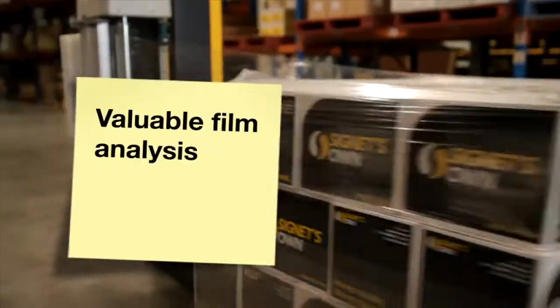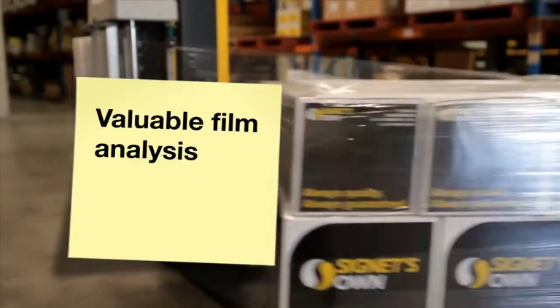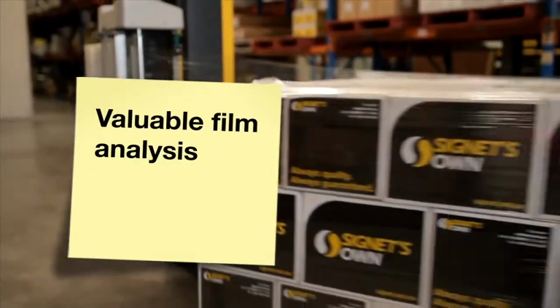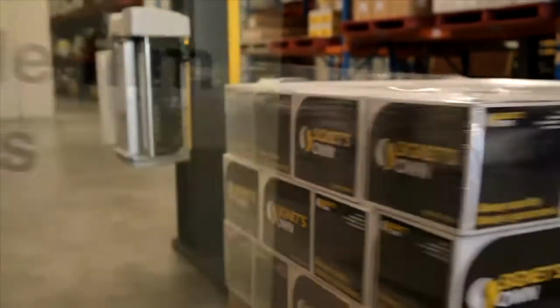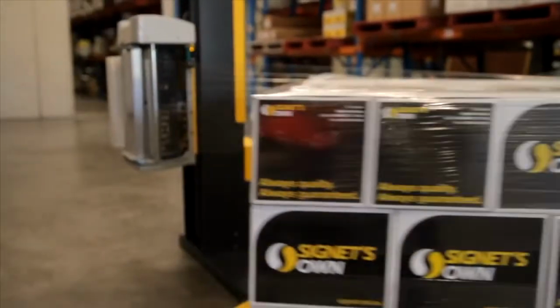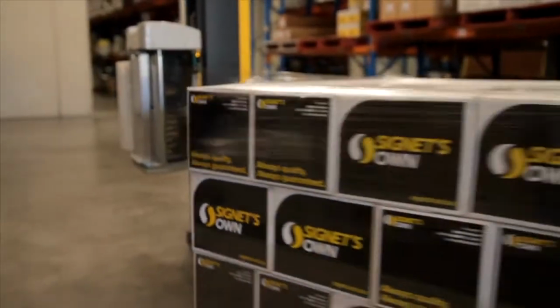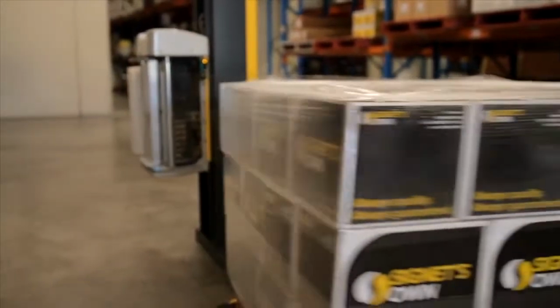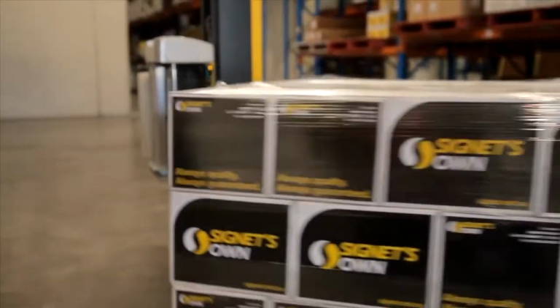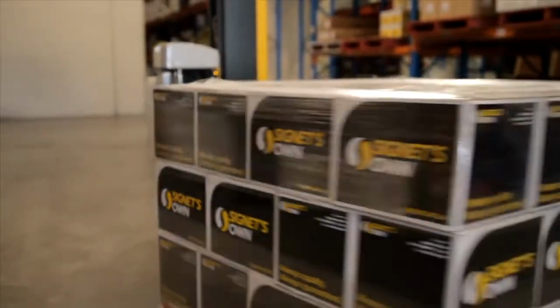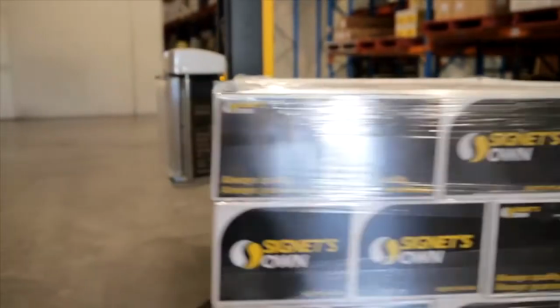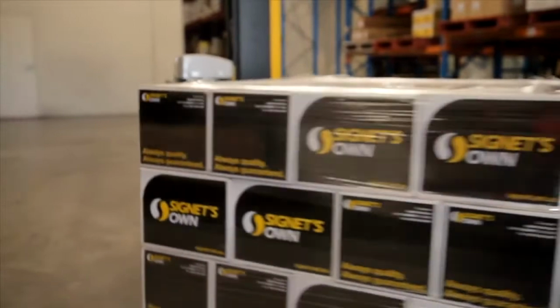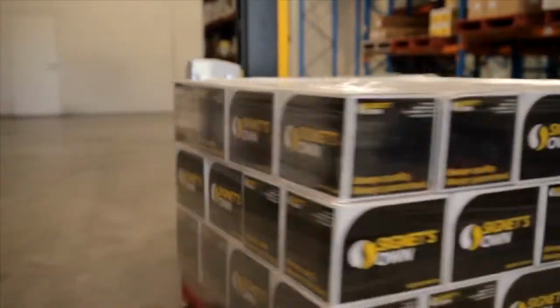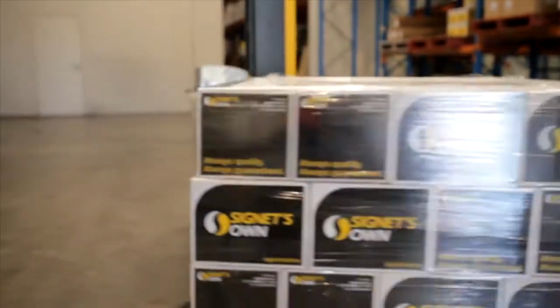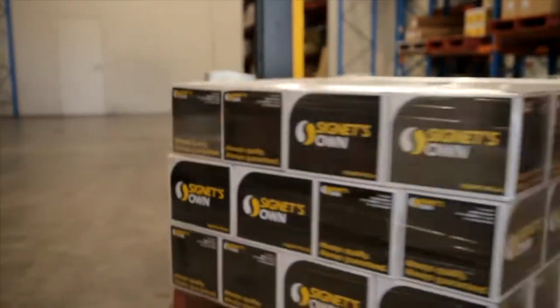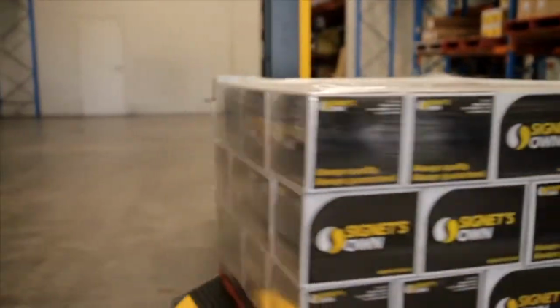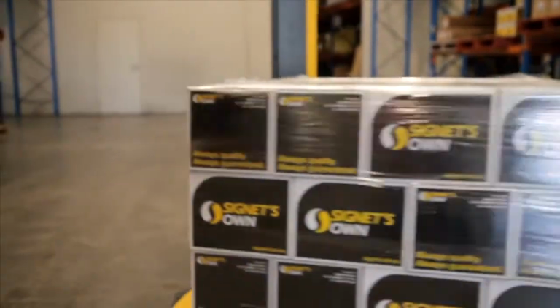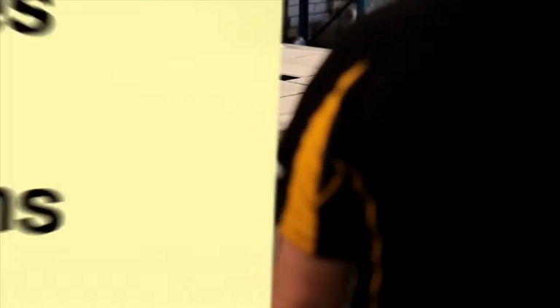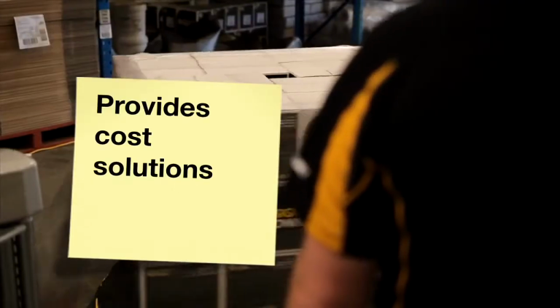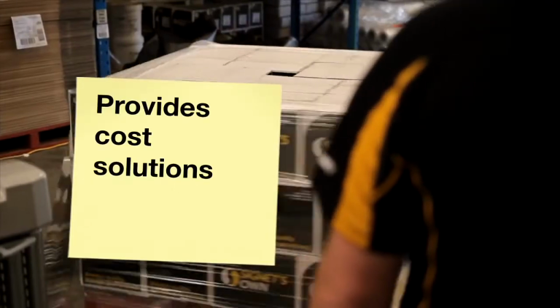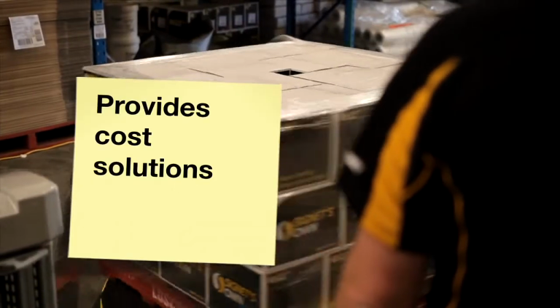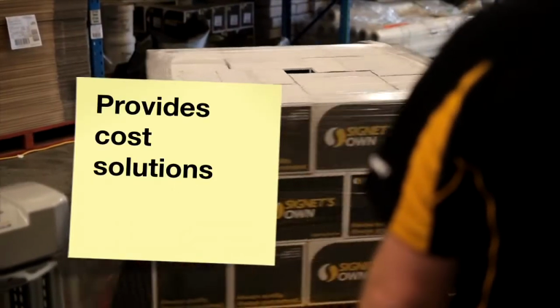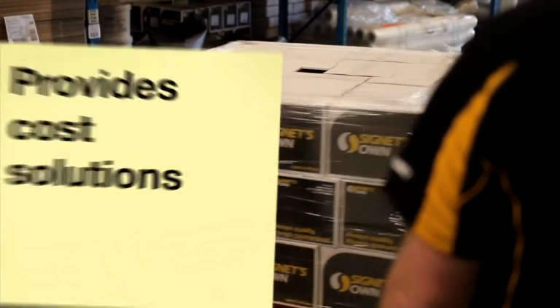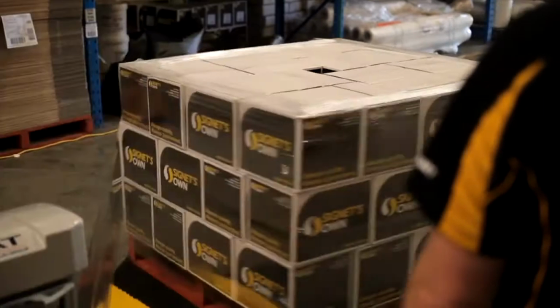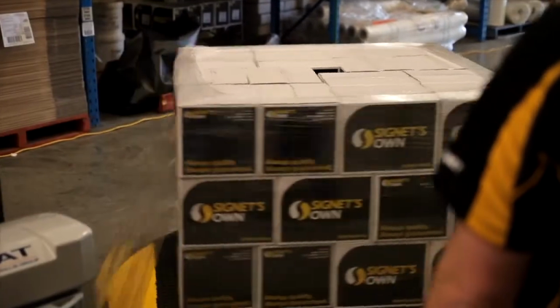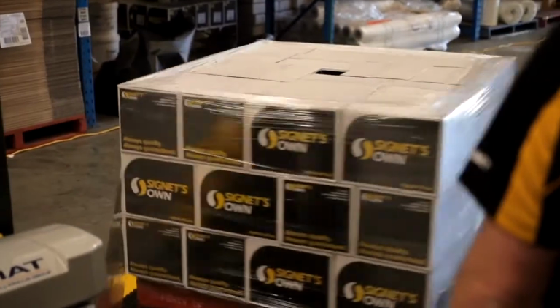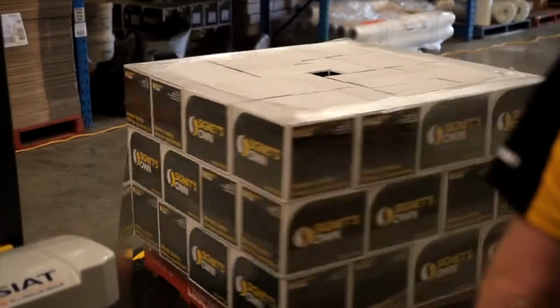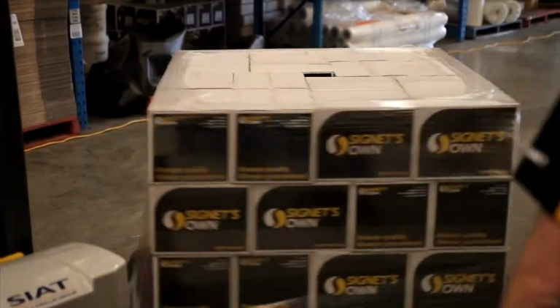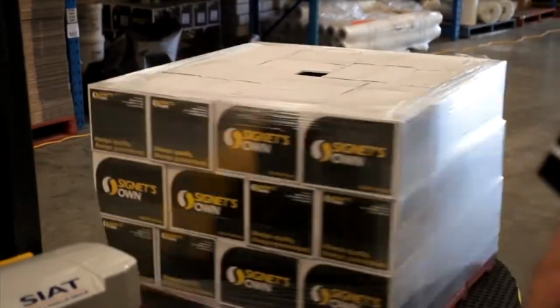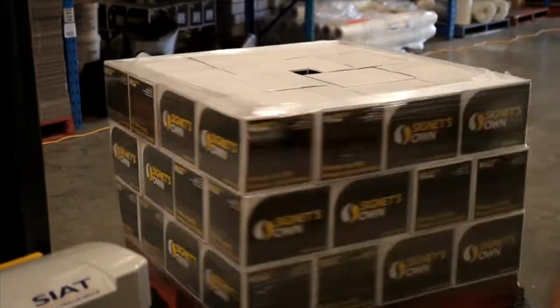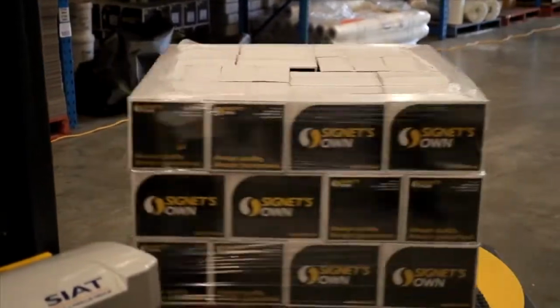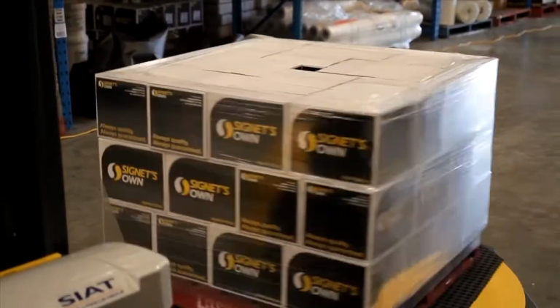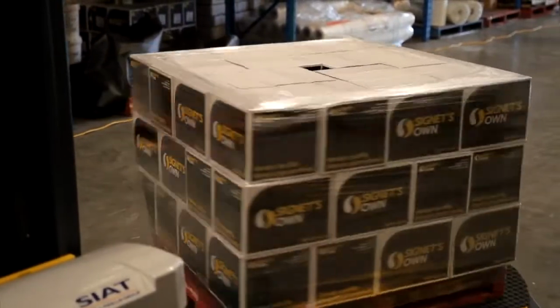Valuable film analysis: the cube tests corner crush, puncture, and the holding force of the film. Provides cost solutions: the cube can highlight variation and the hidden costs of poor stretch wrapping.